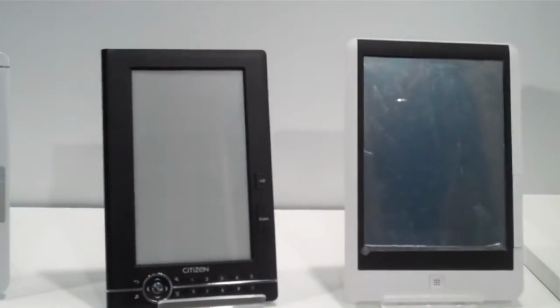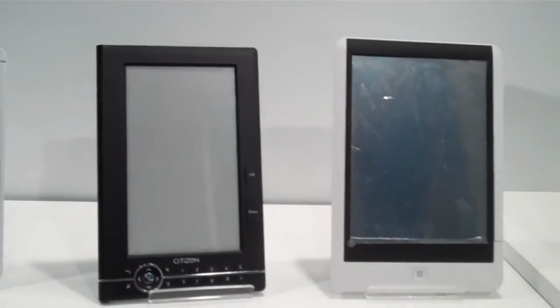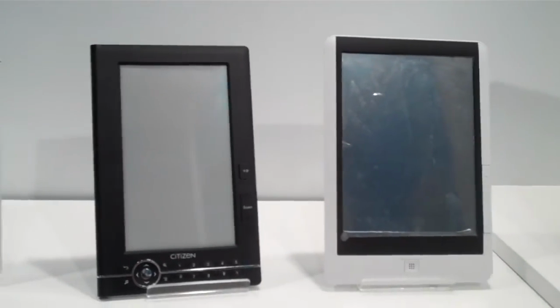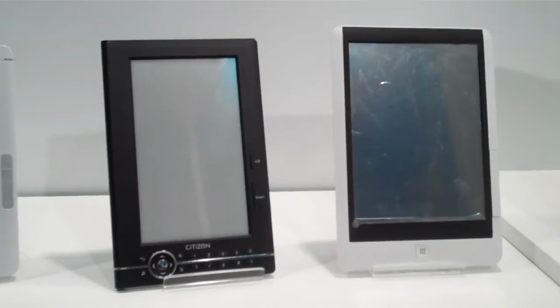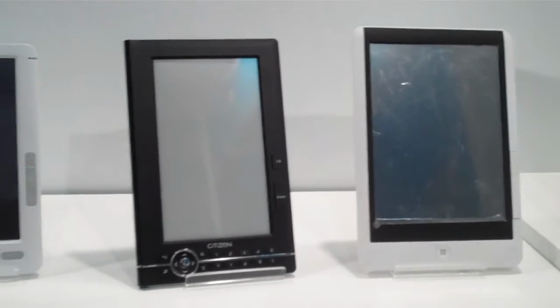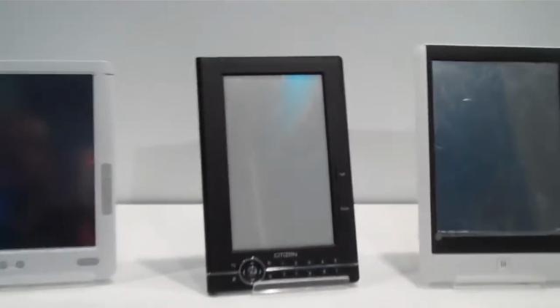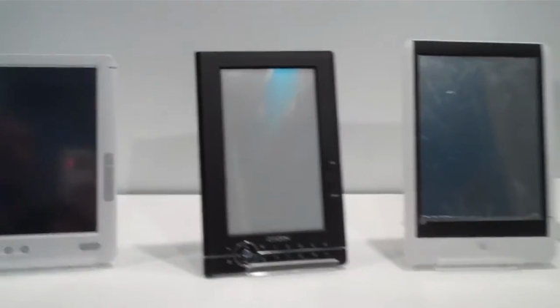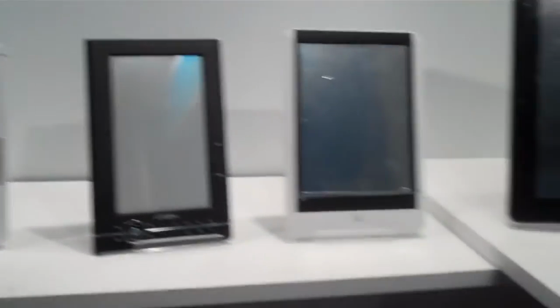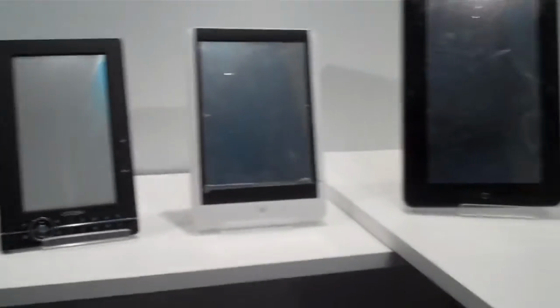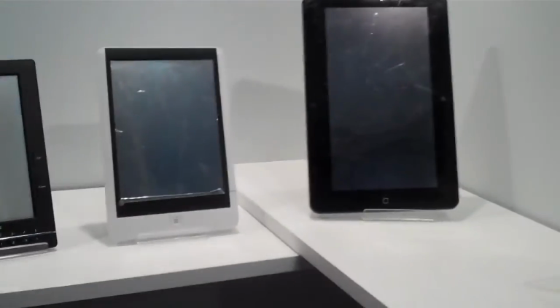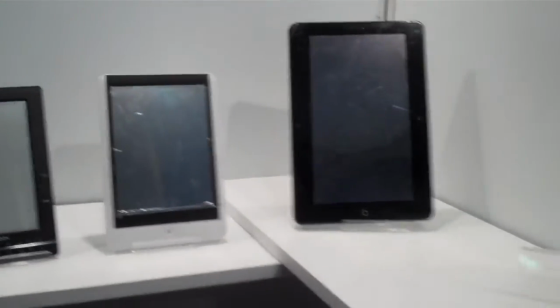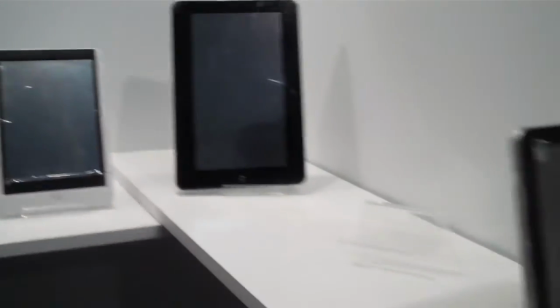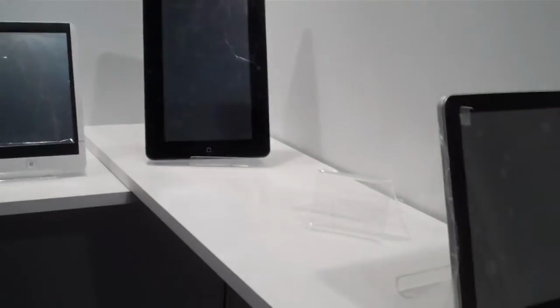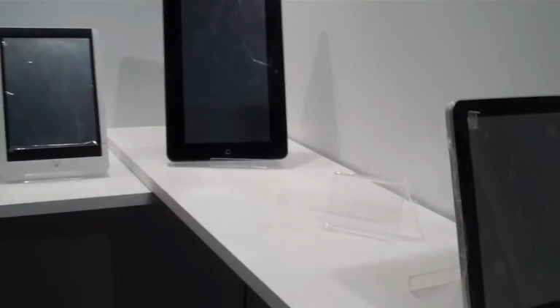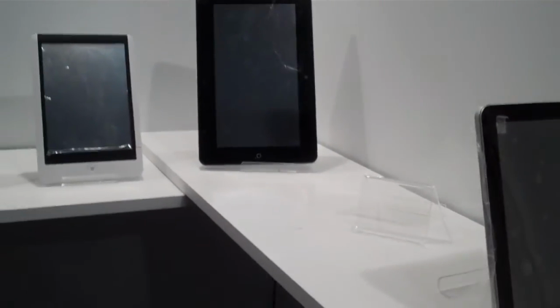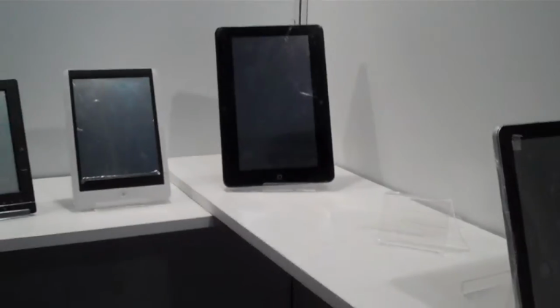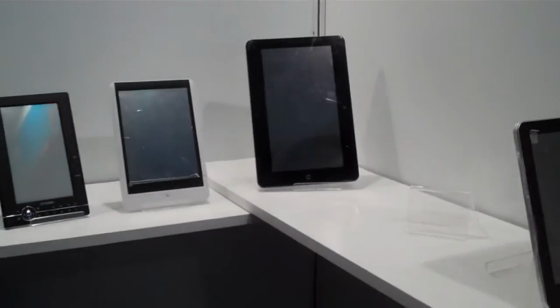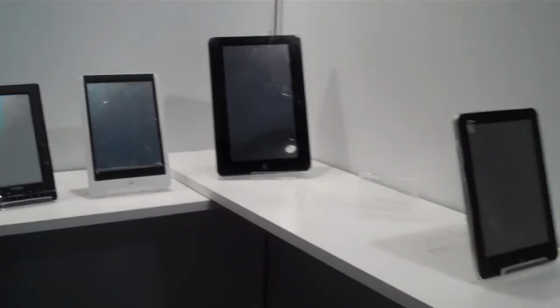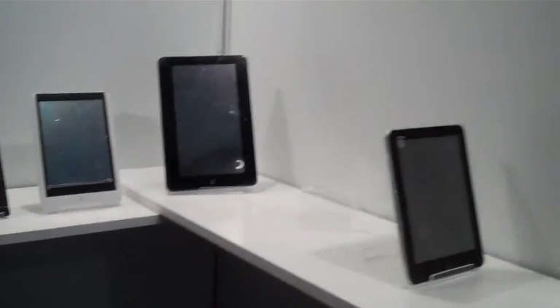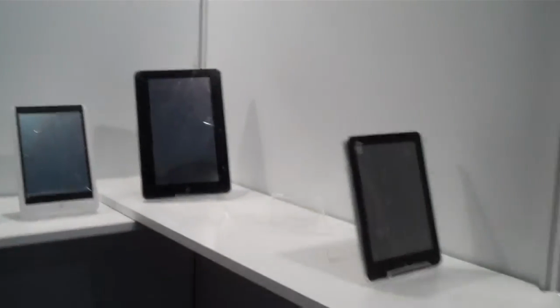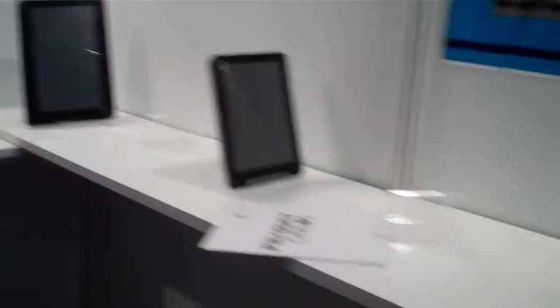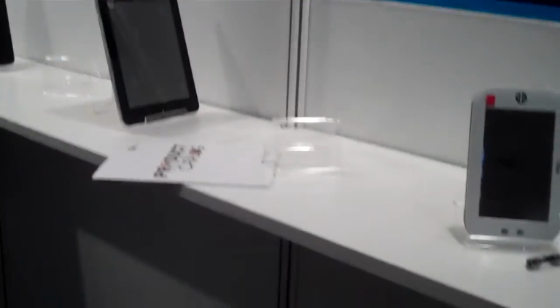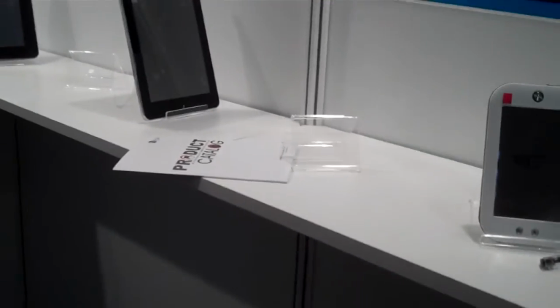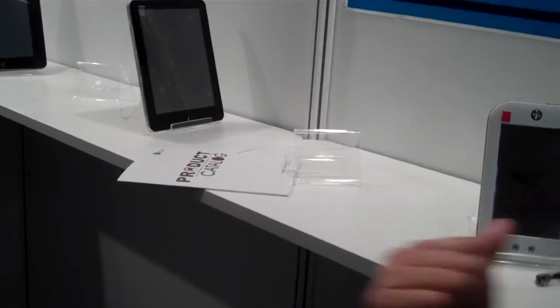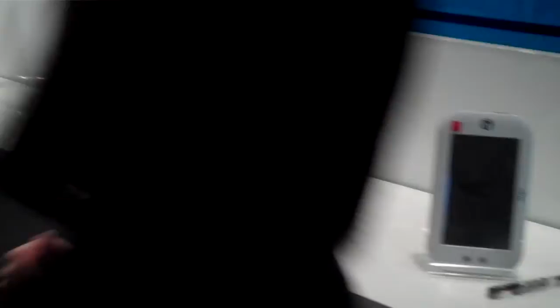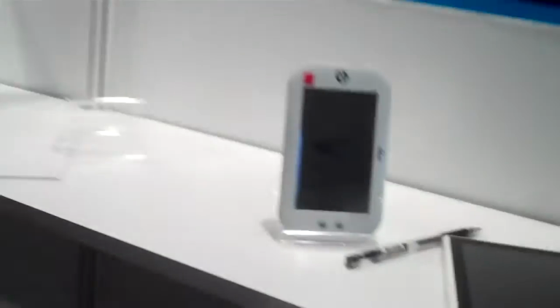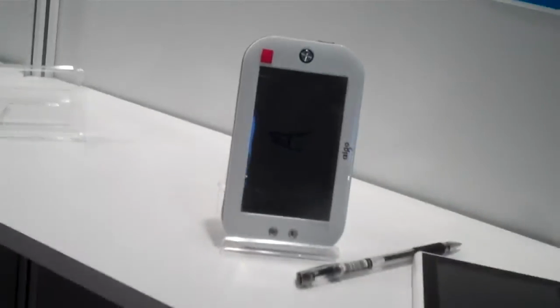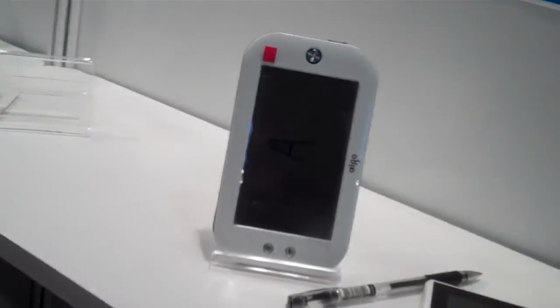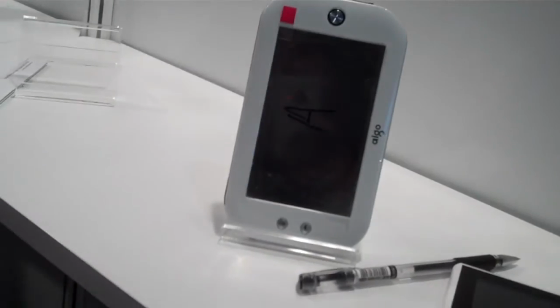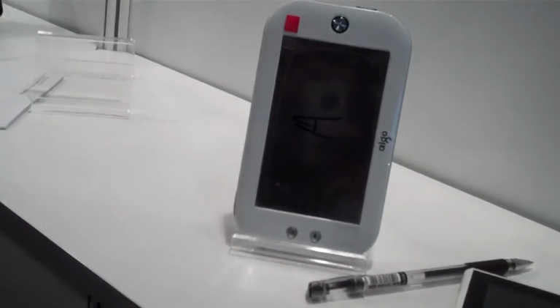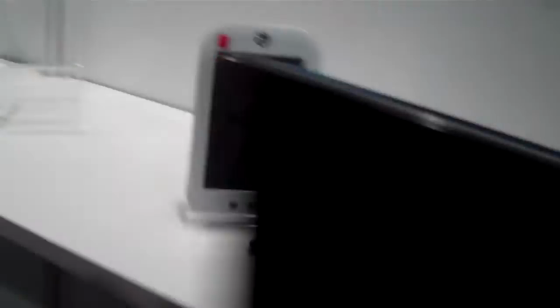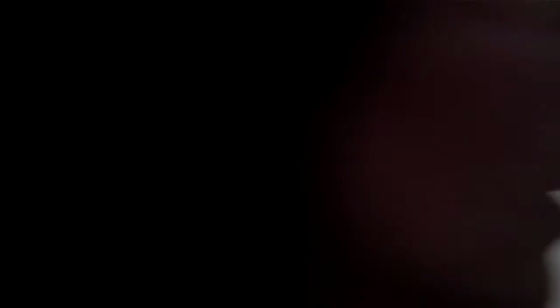These guys are fairly aggressive in the space in the sense that they've got a full selection of products on offer for people, and they offer Android 1.6 to Android 2.2, and they've even got a small iGo device here on display as well.